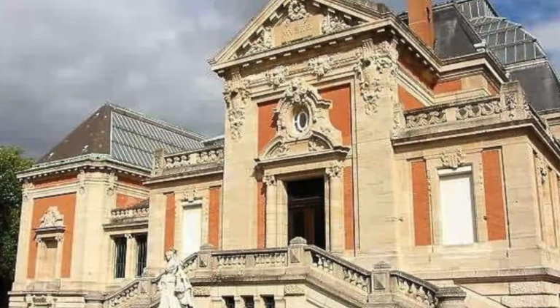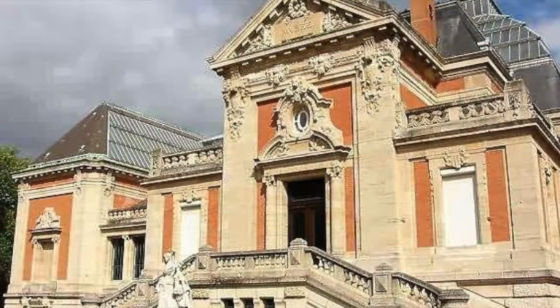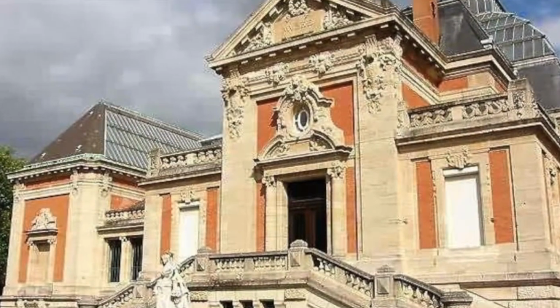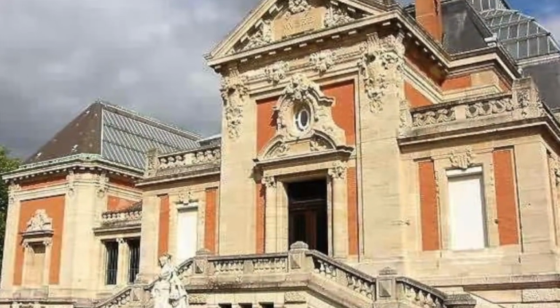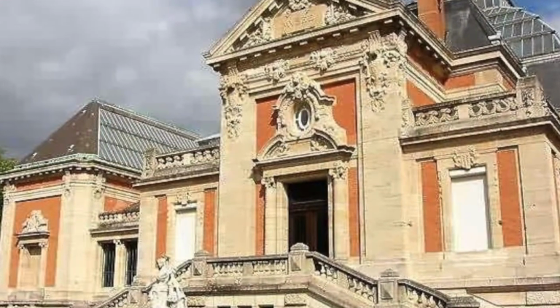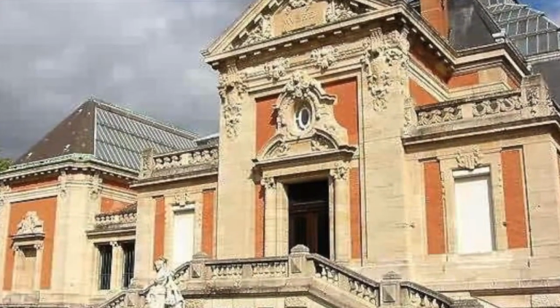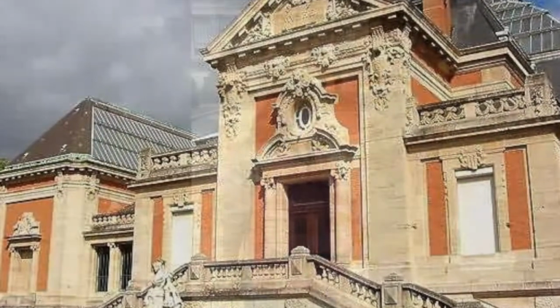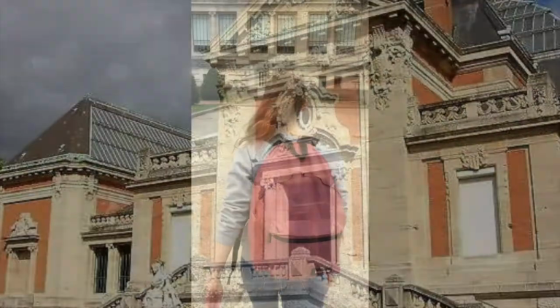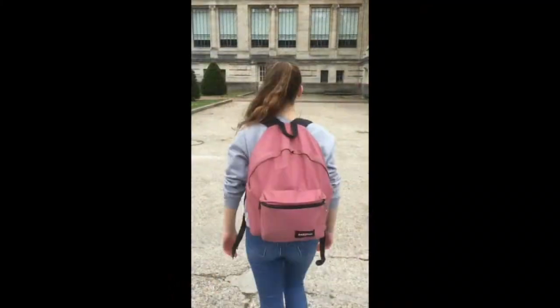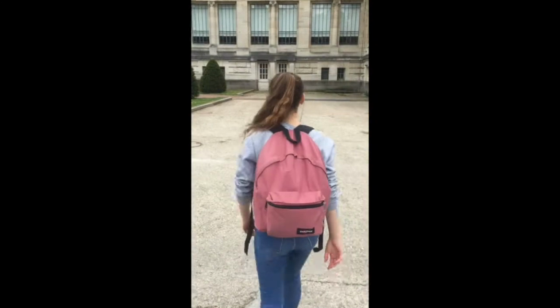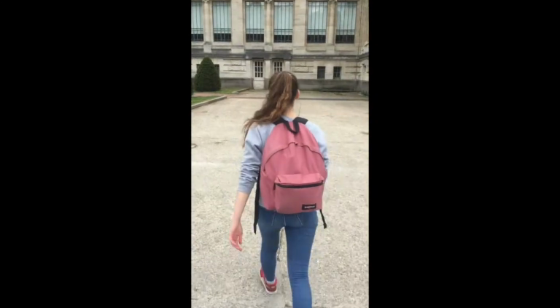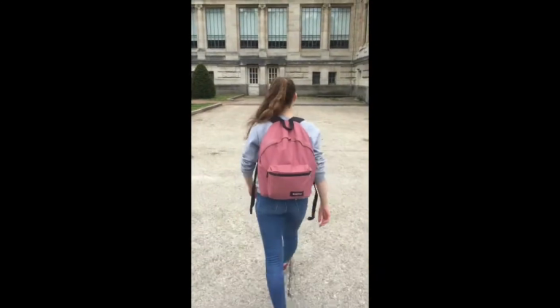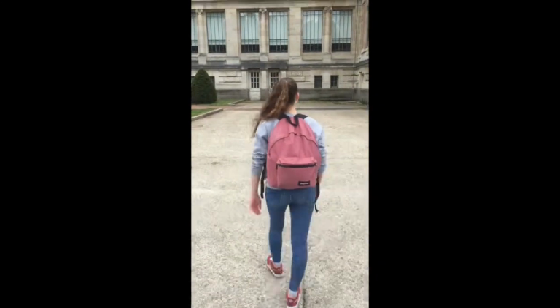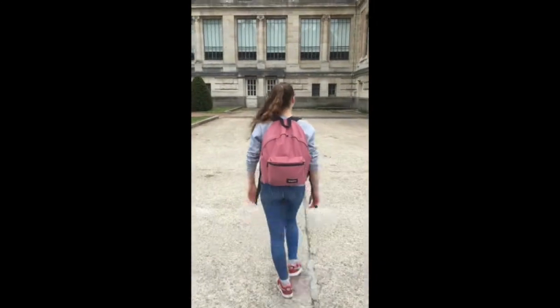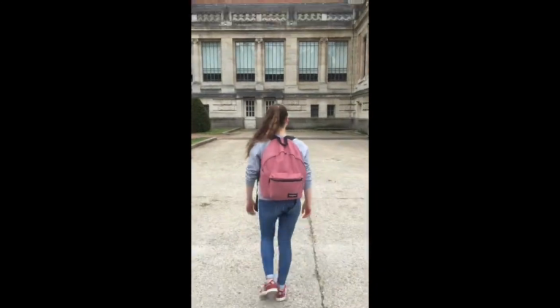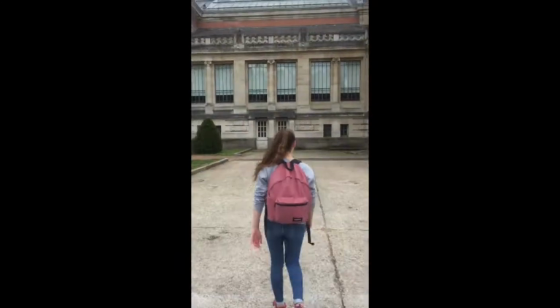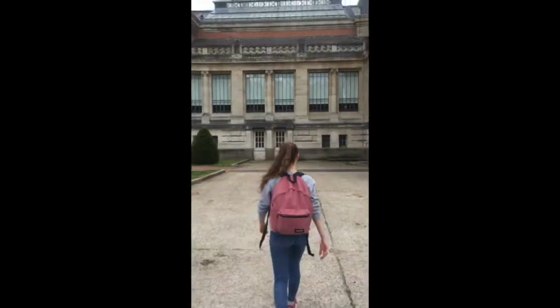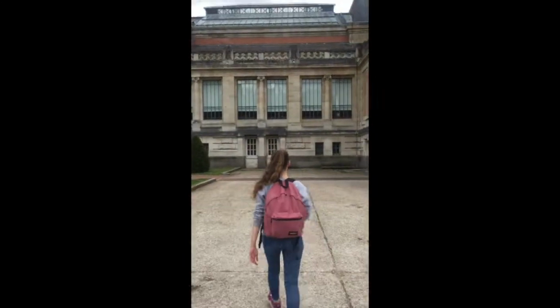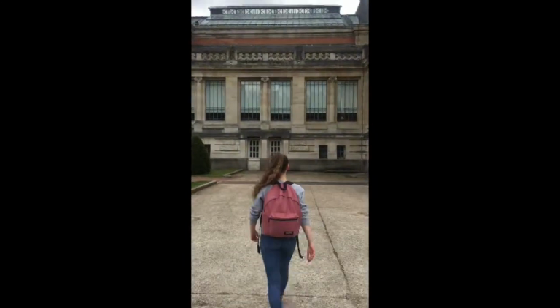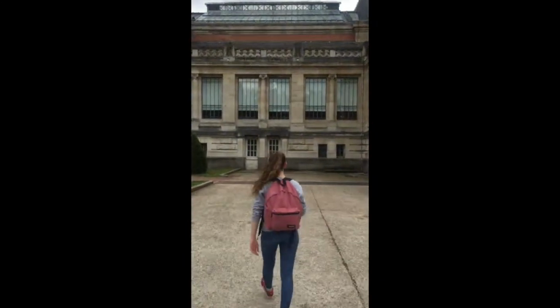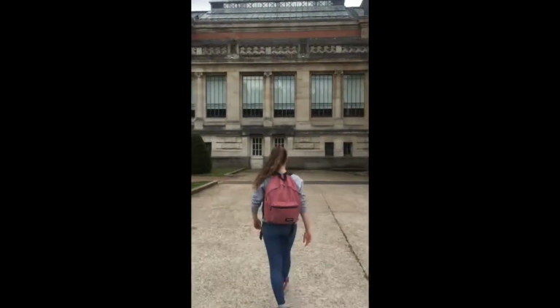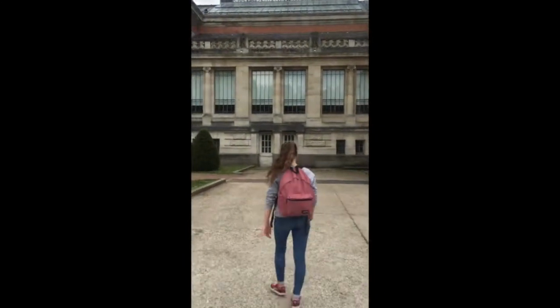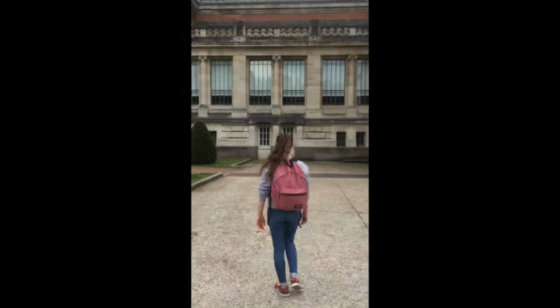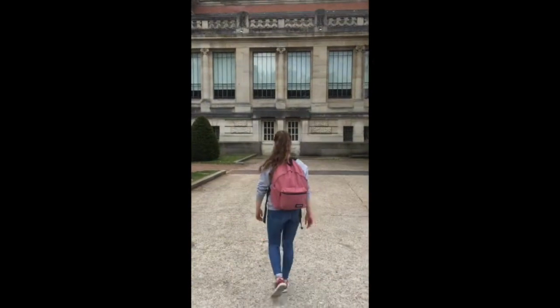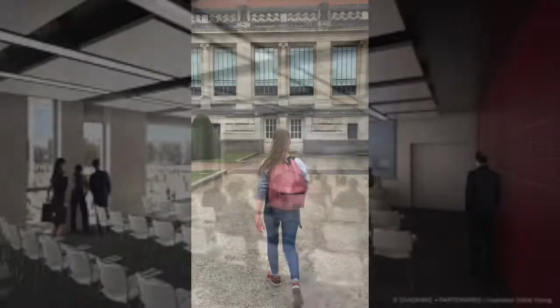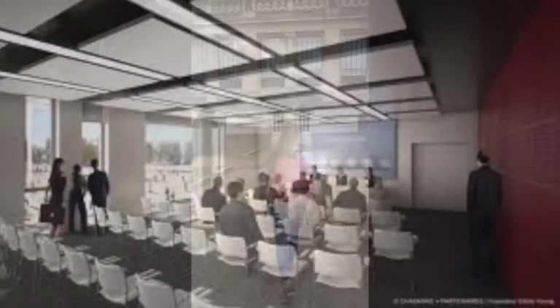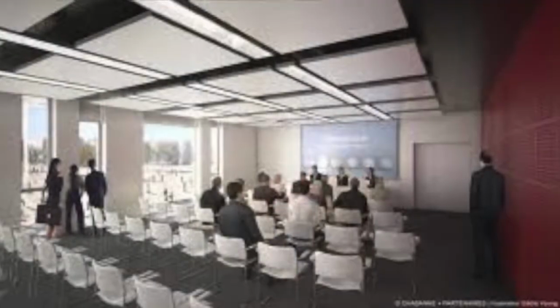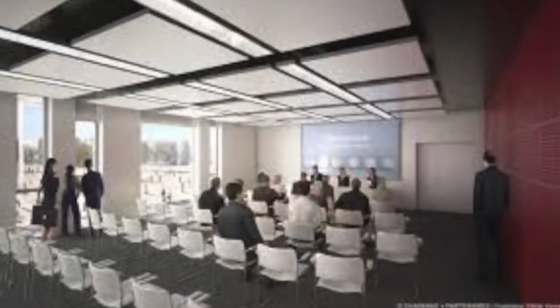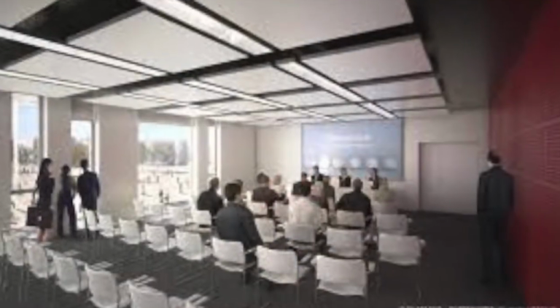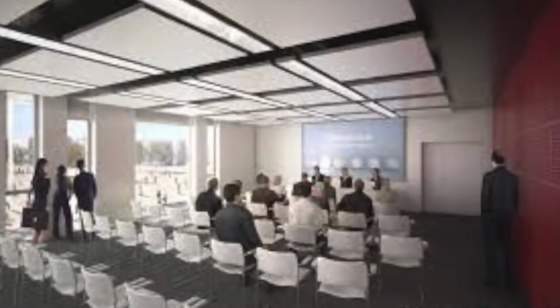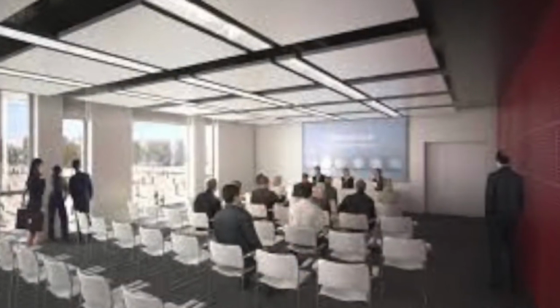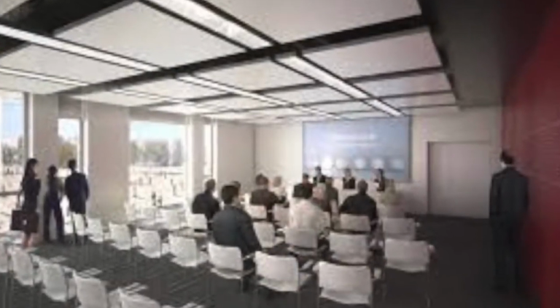Now the museum is 4,400 square meters and offers visitors all the resources of a modern museum, like a collection room, a library, and a lecture room.